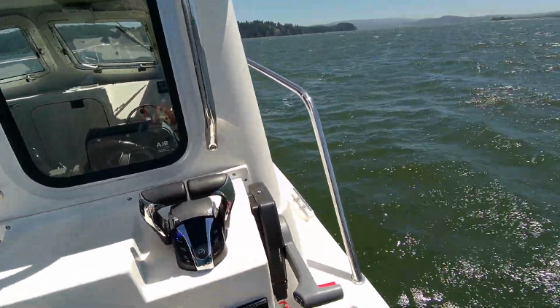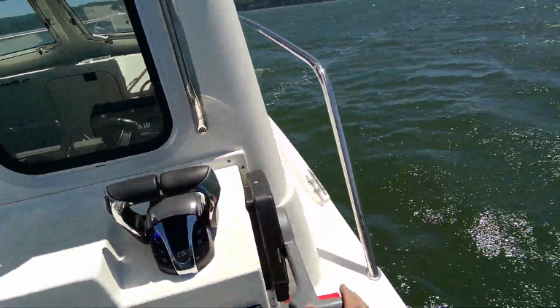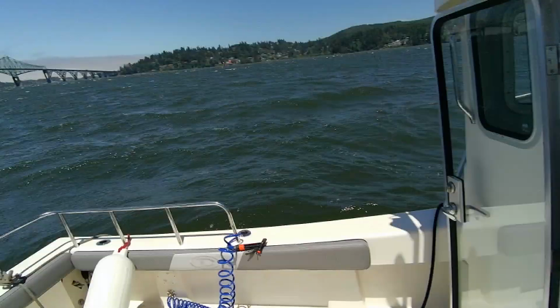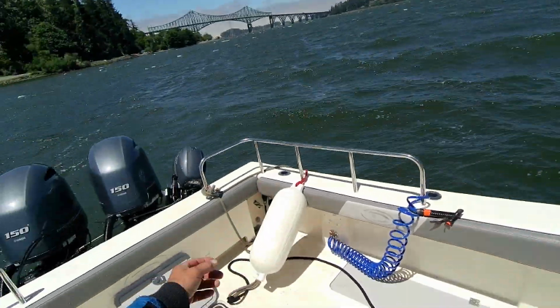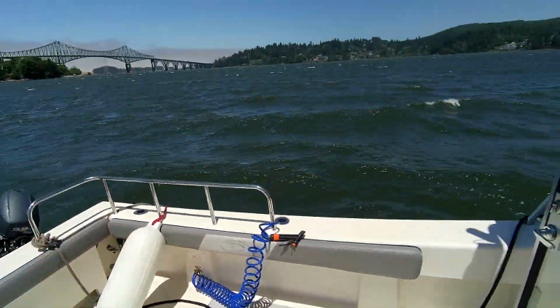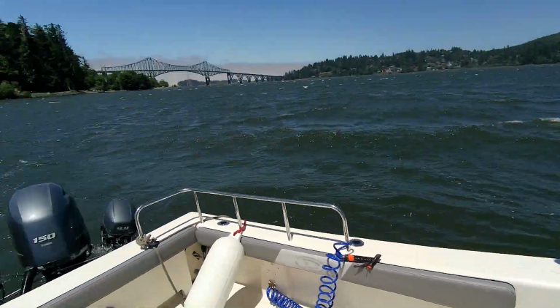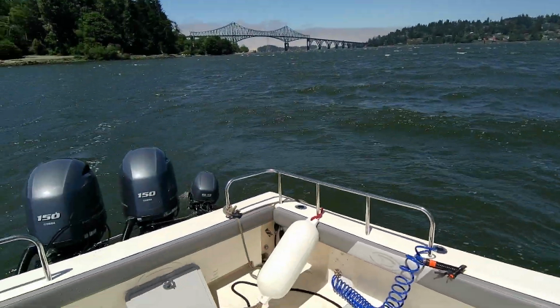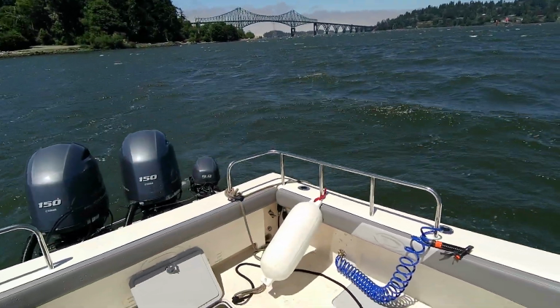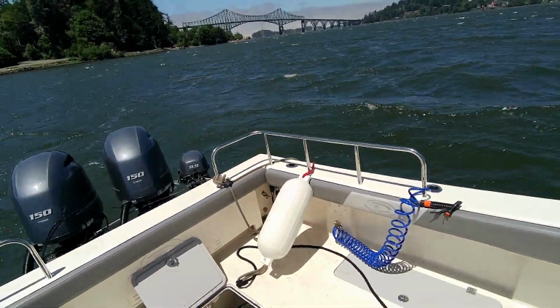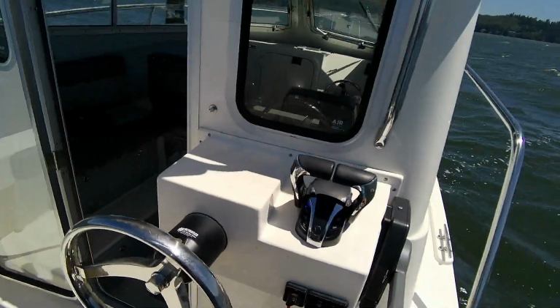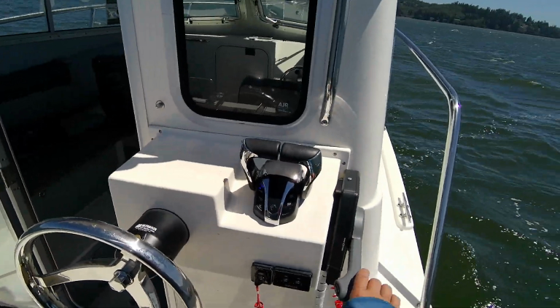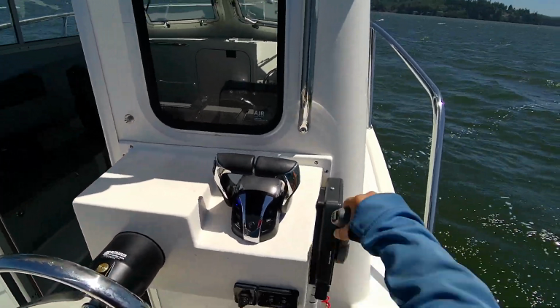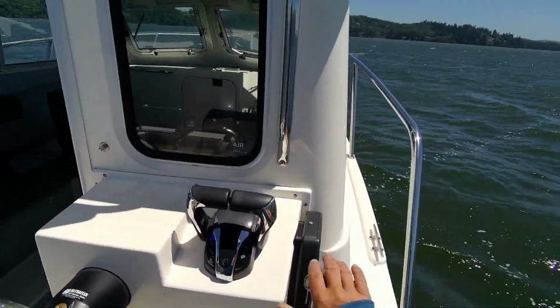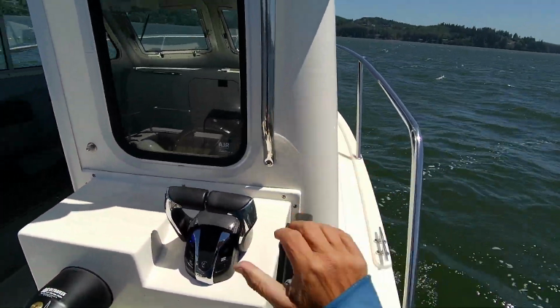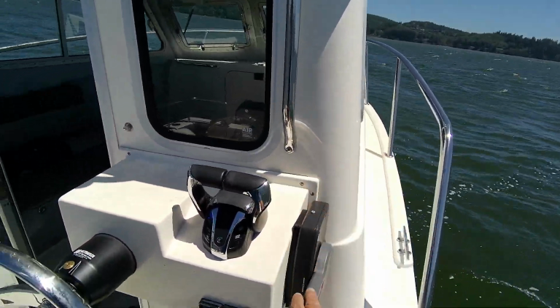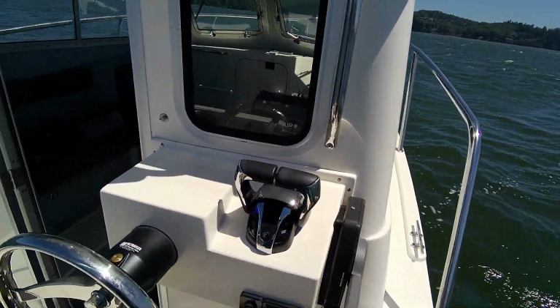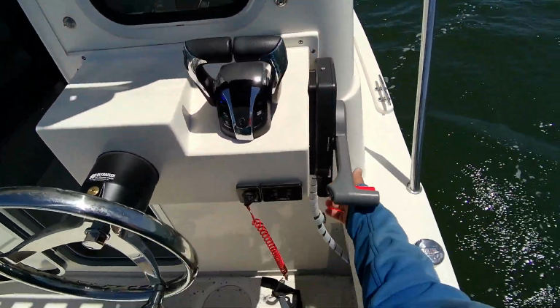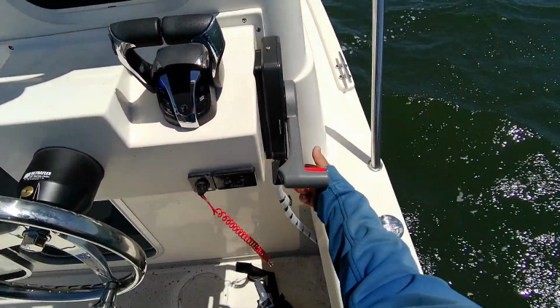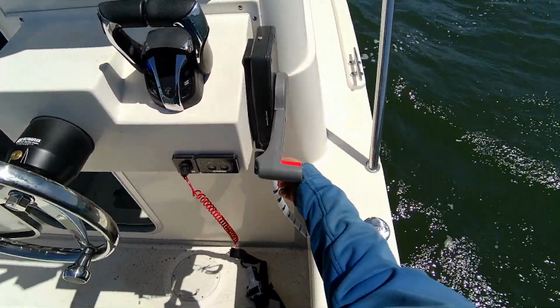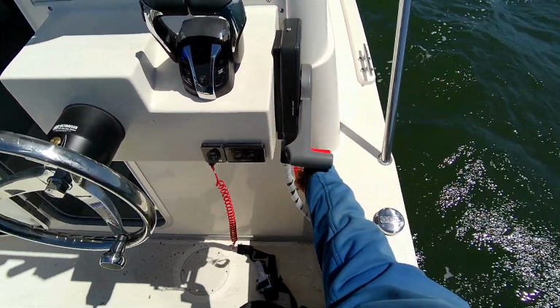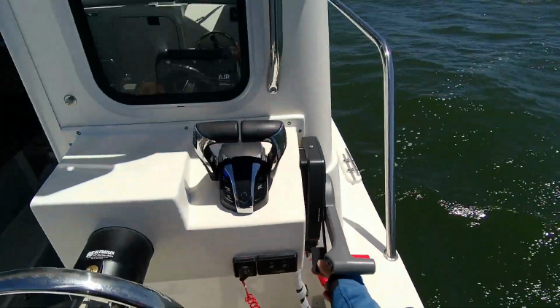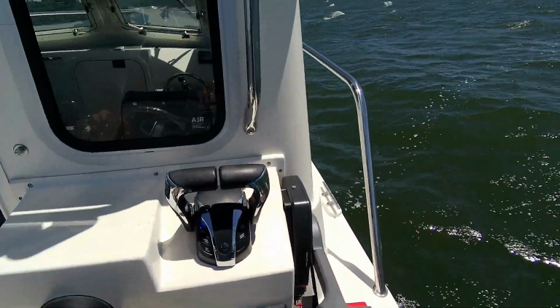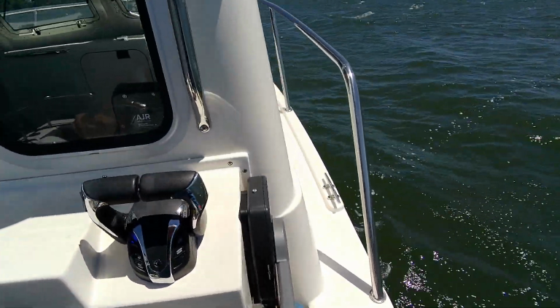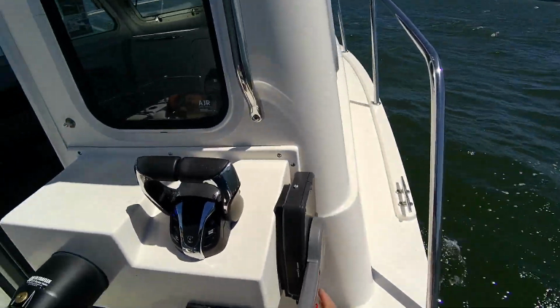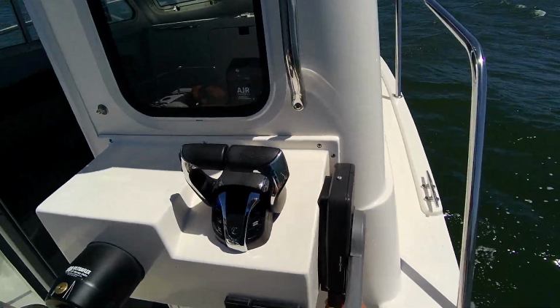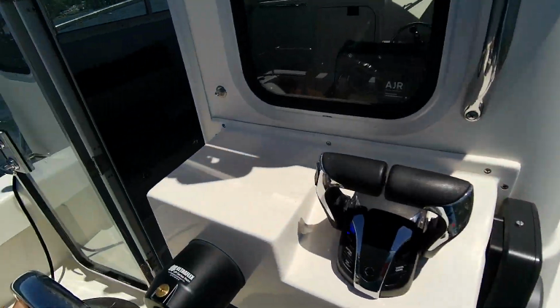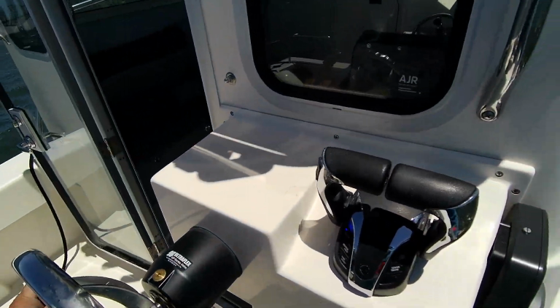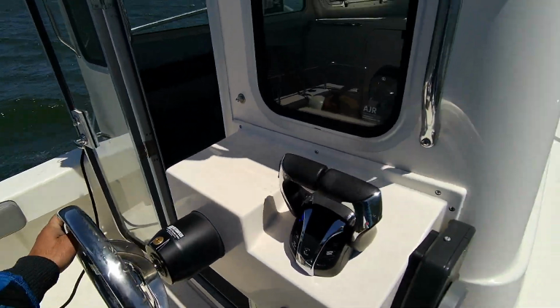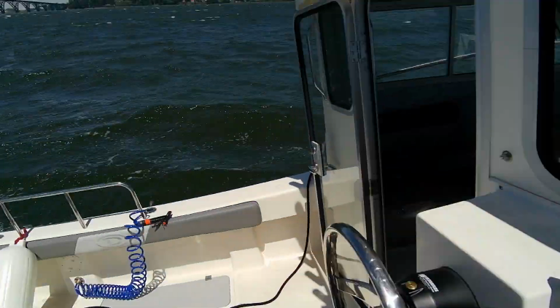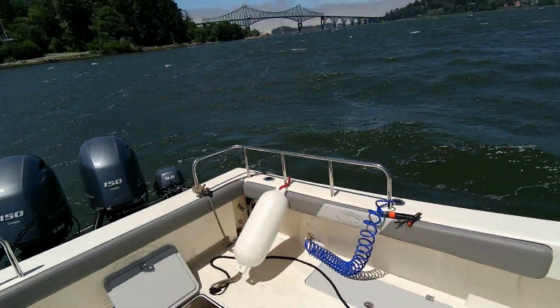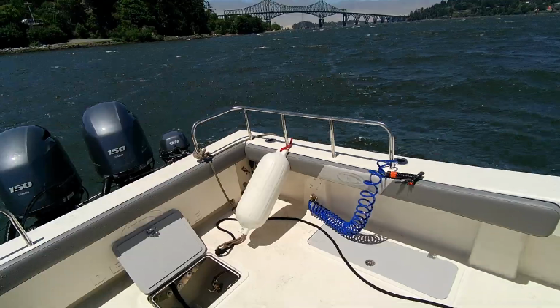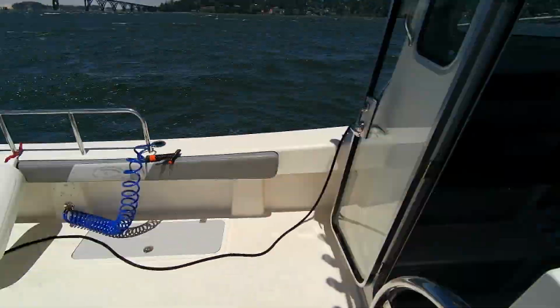So what we'll do here is trim down. Then when it's cold, you've got to give it like seven pumps, bring back, lift this lever up, and then push and turn the key. Once it's warm, what you do is turn the key — hit it and it starts right up.